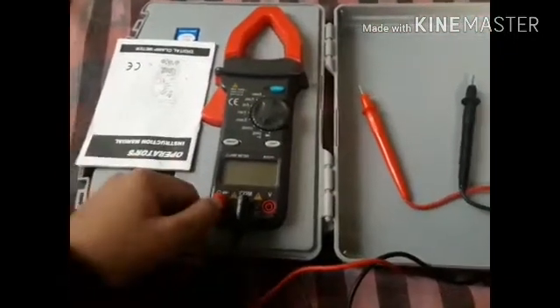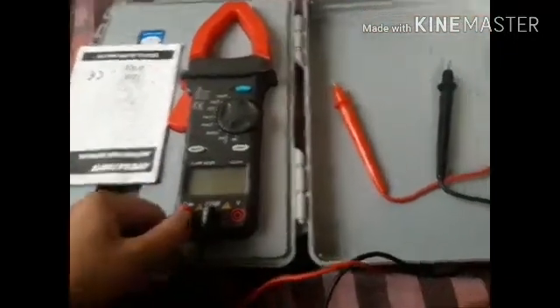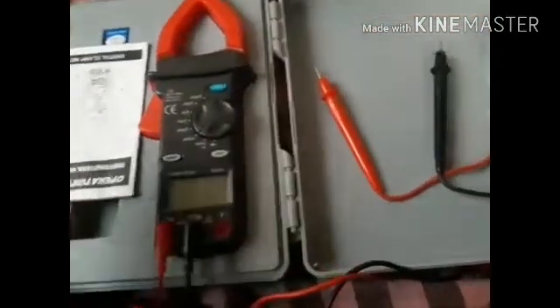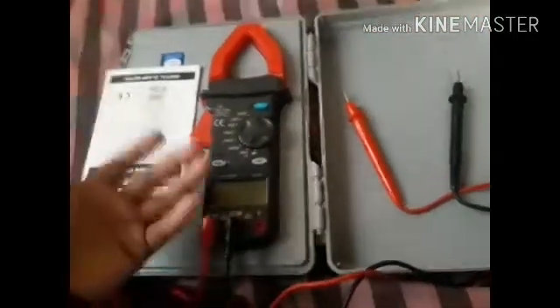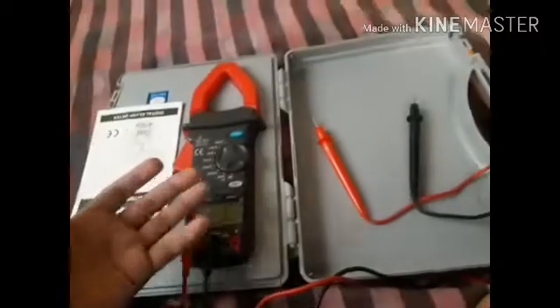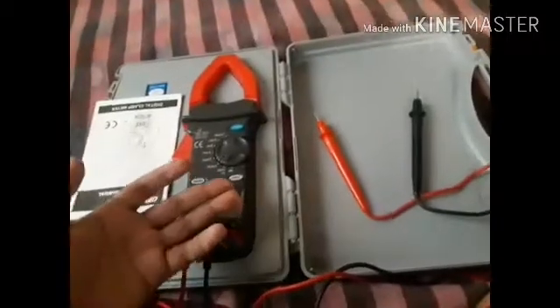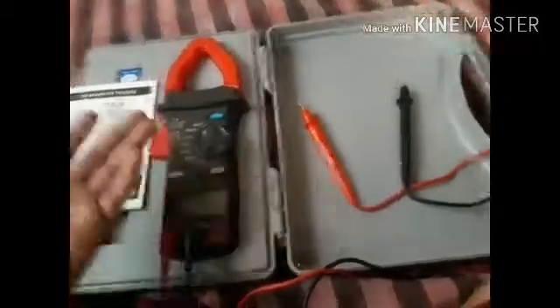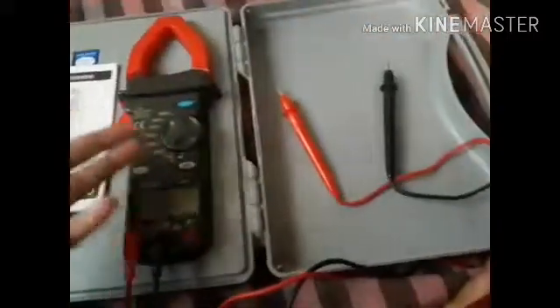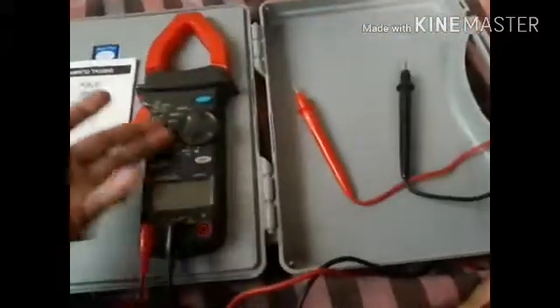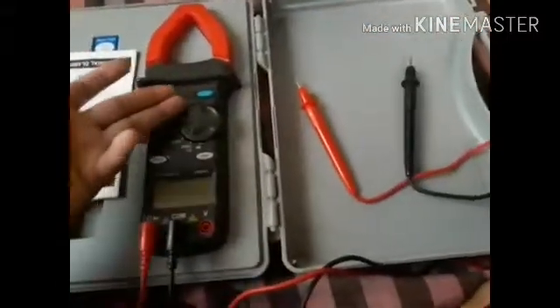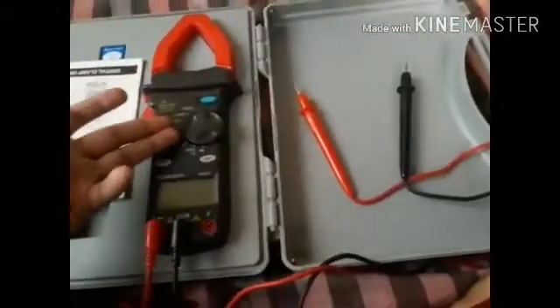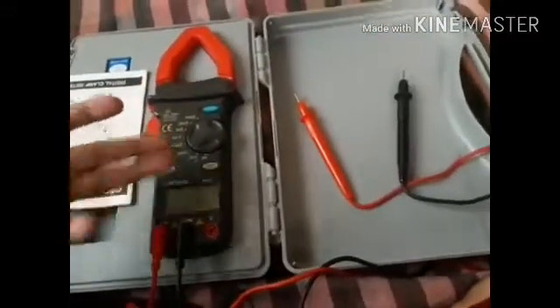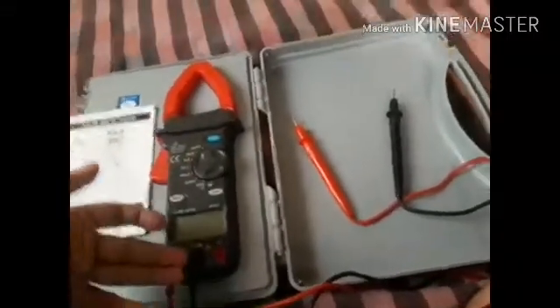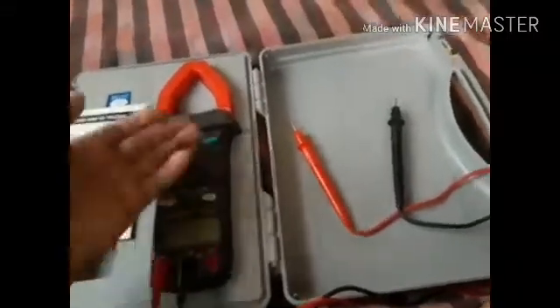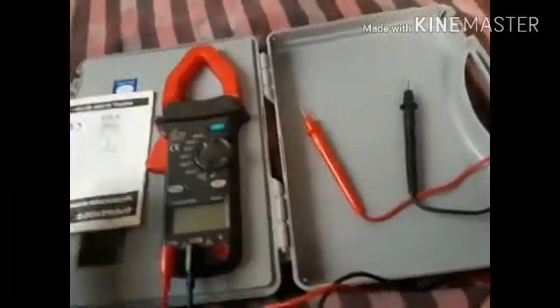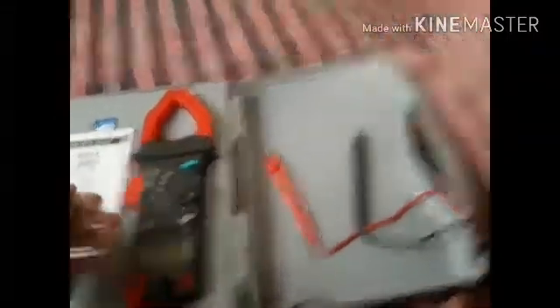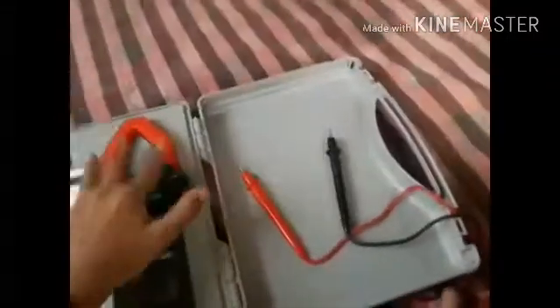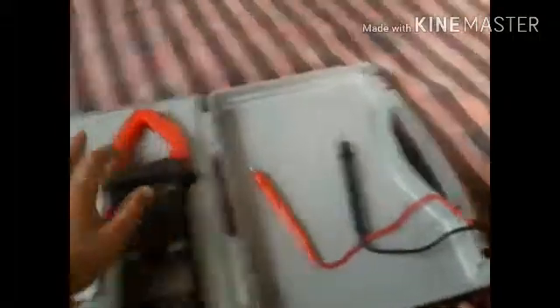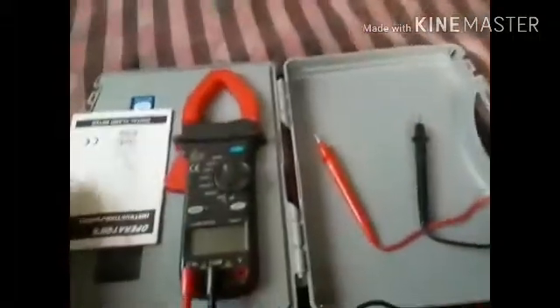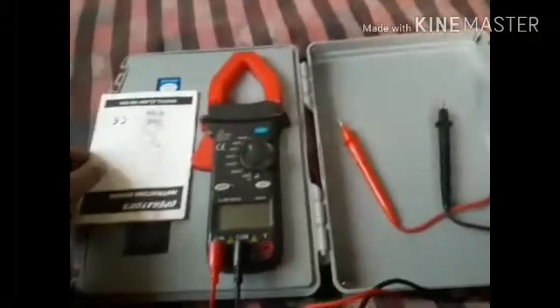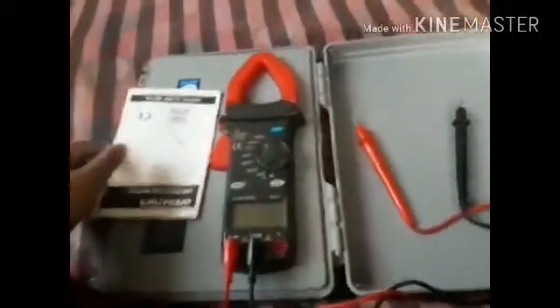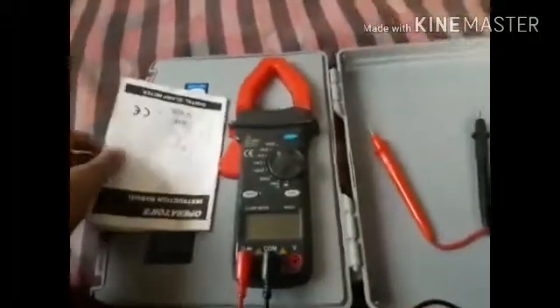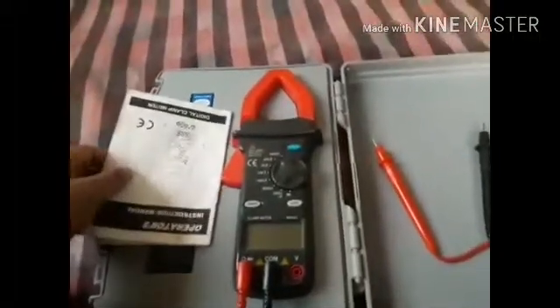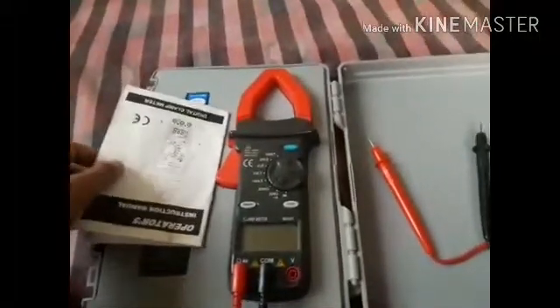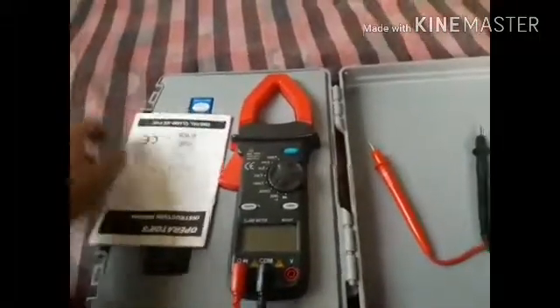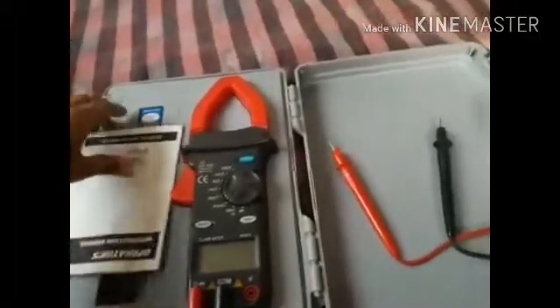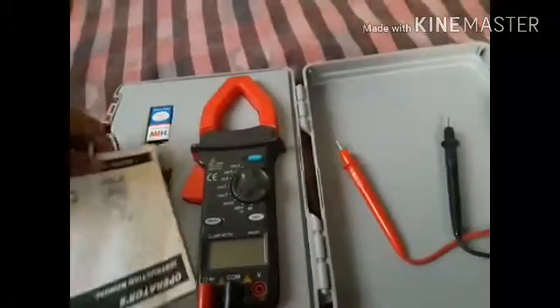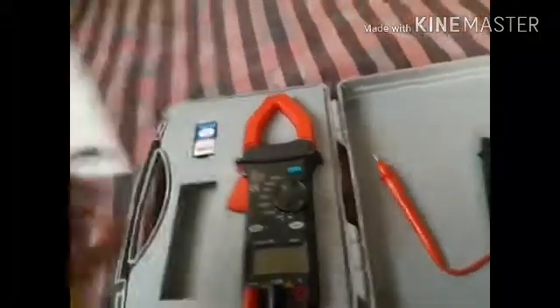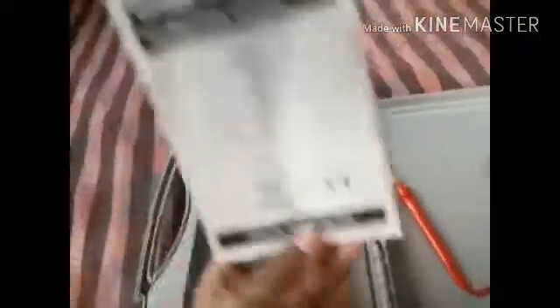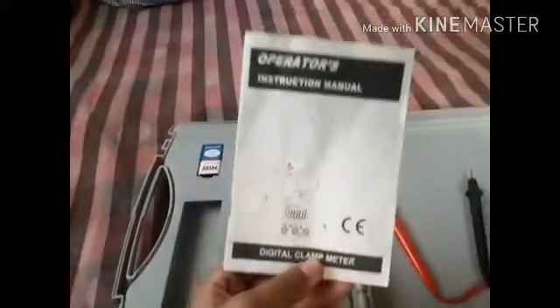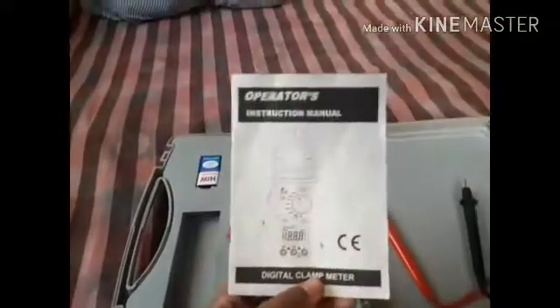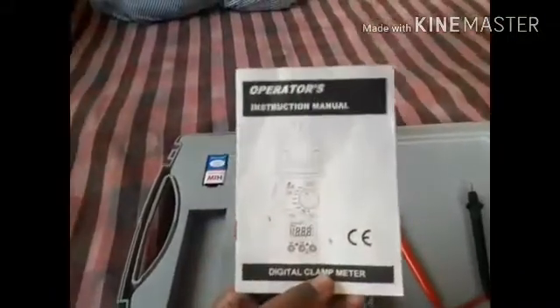I'll cover things such as turning on the lights, checking amperes, the continuity and hold buttons, and the transformer jaws. It's very easy. This is the instruction manual I got with it — it's nothing important so I'll just keep it aside.